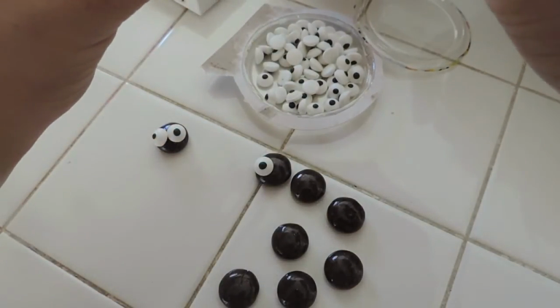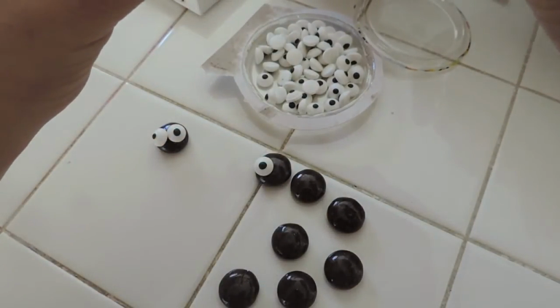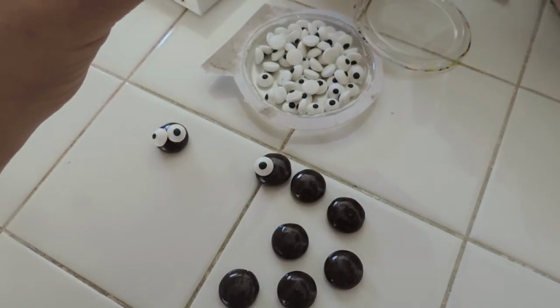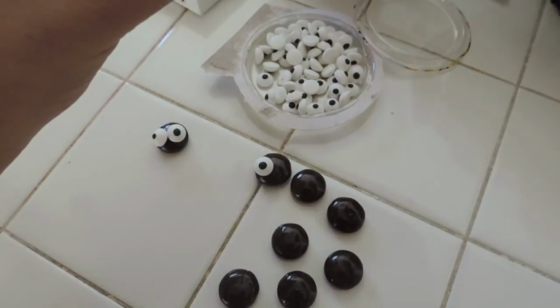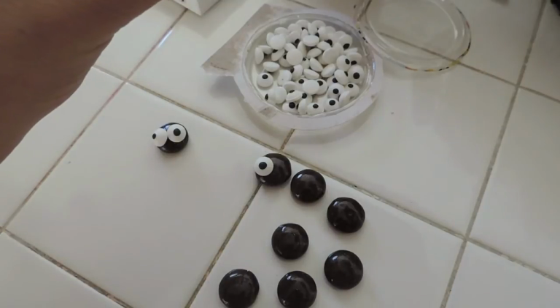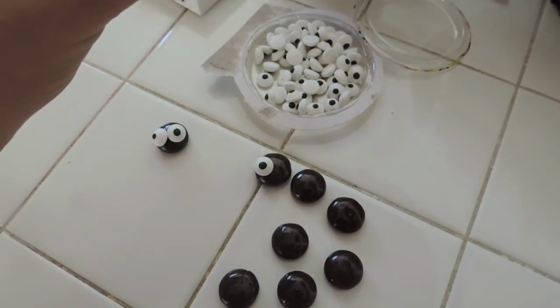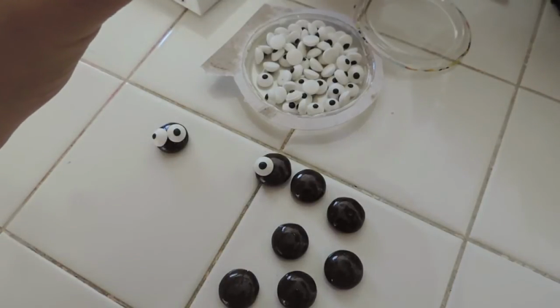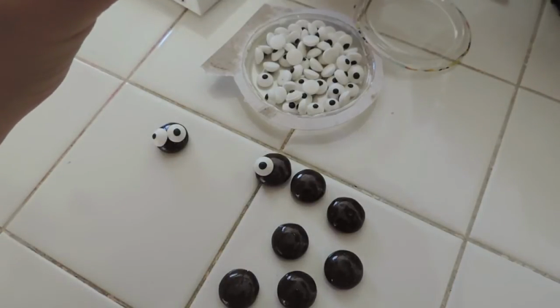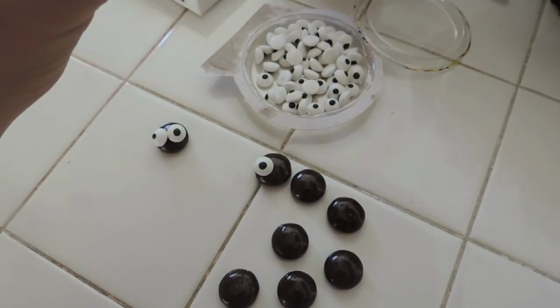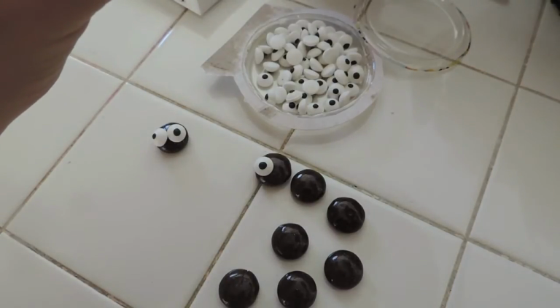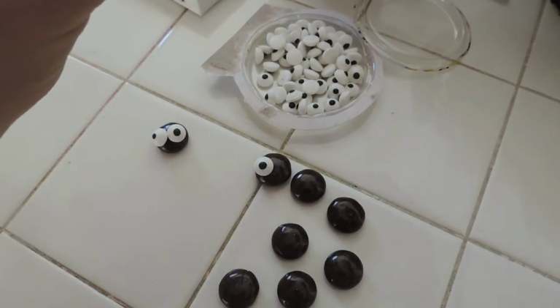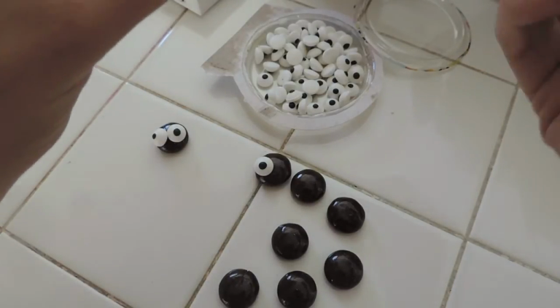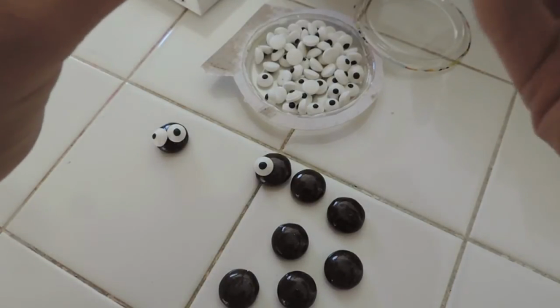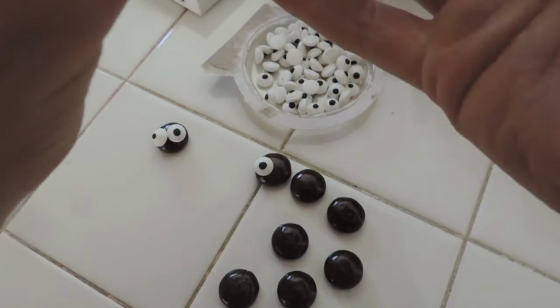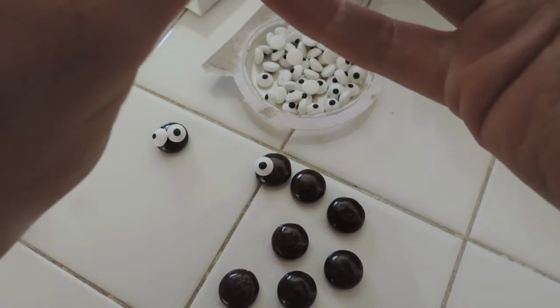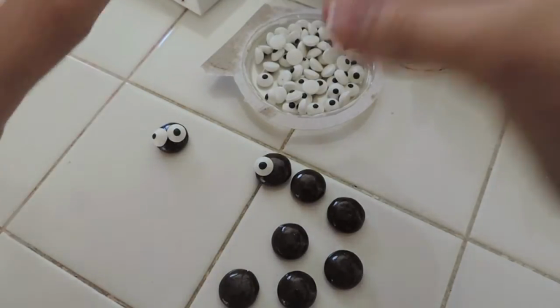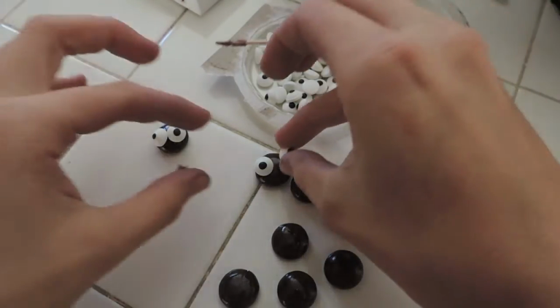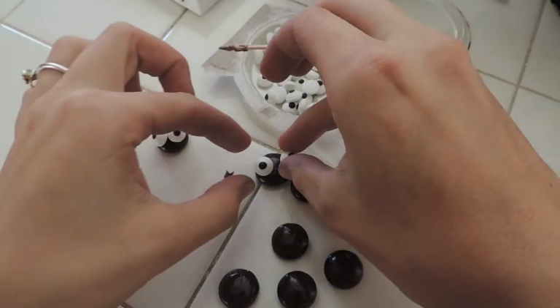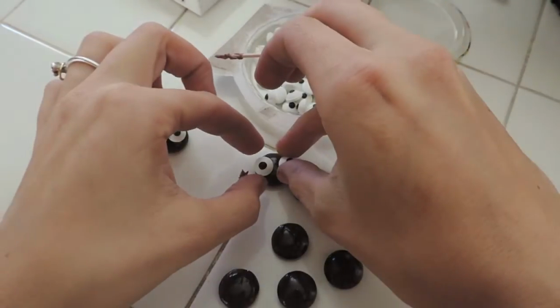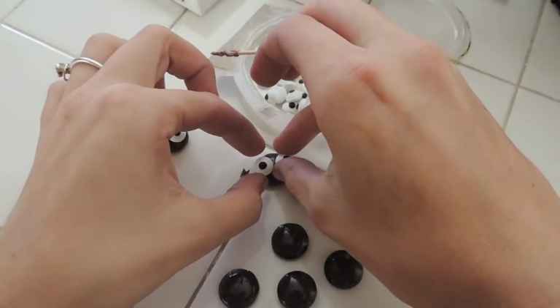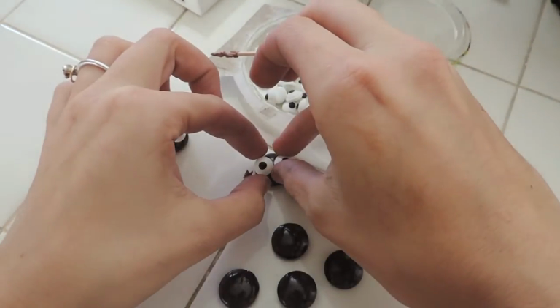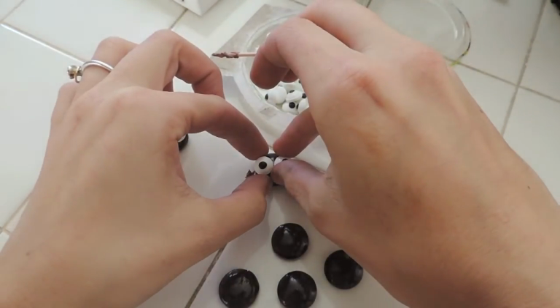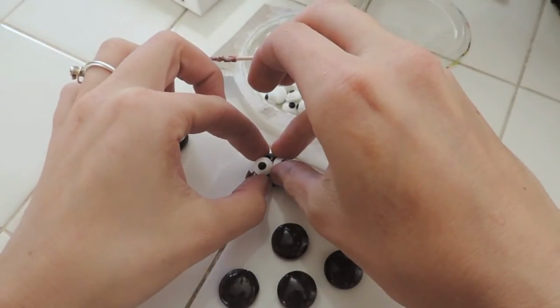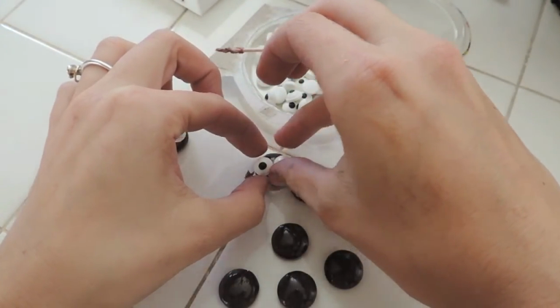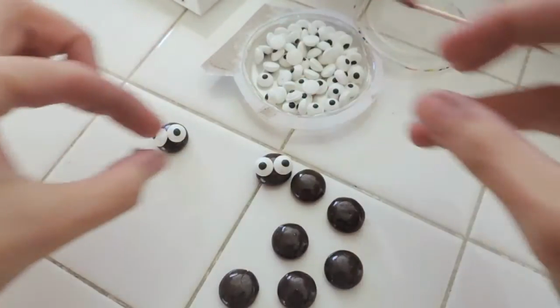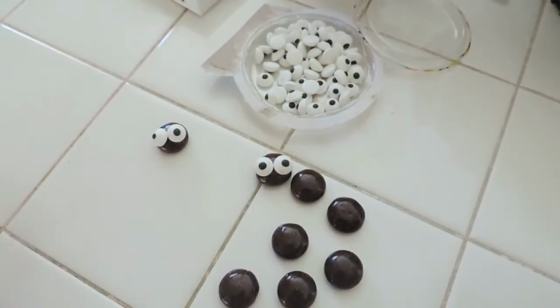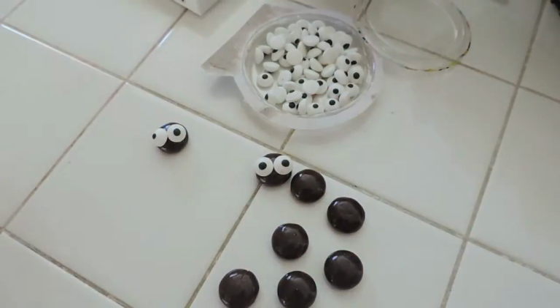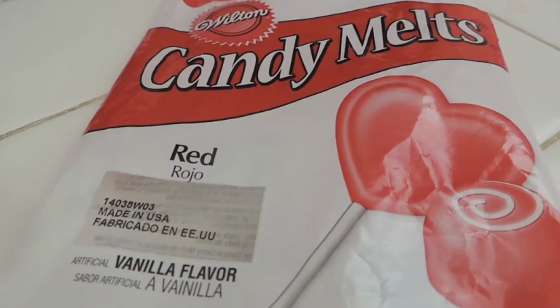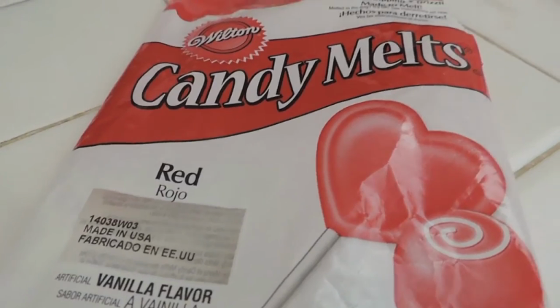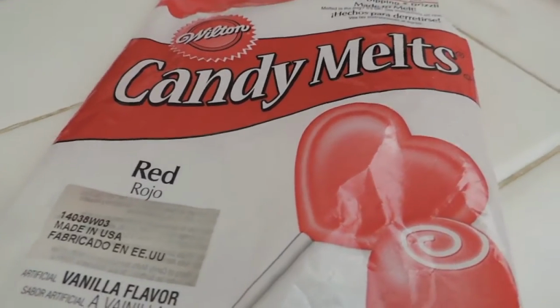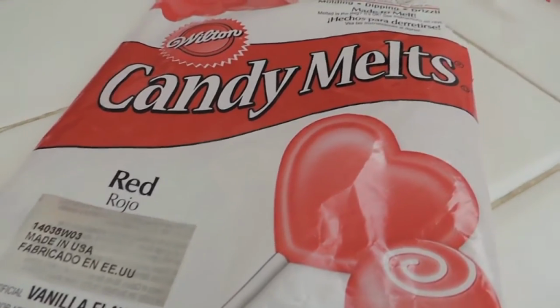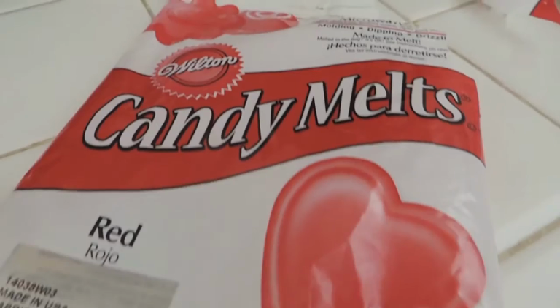Do this while your cake pops are in the fridge so they can harden and be ready to dip. Don't leave them in too long or the cake pops will crack — just until they've hardened.